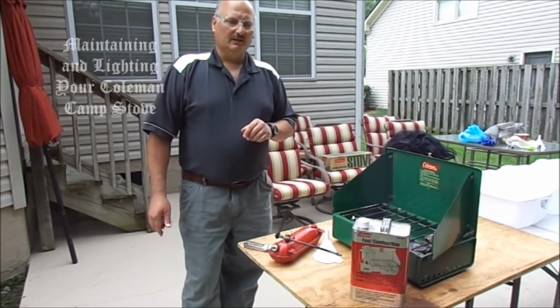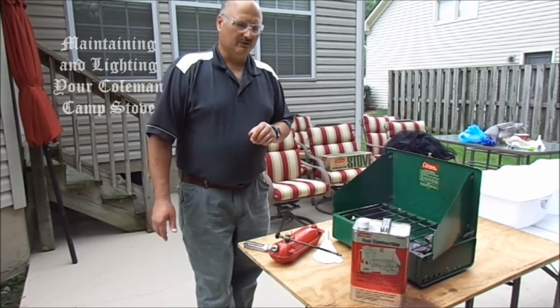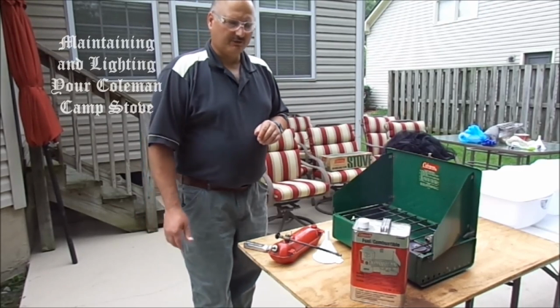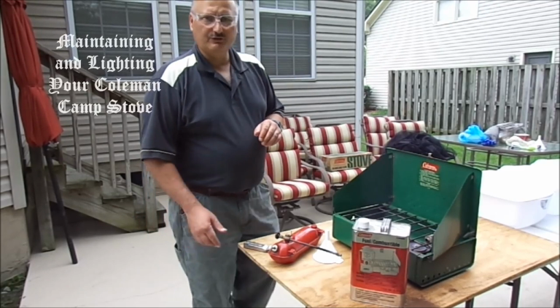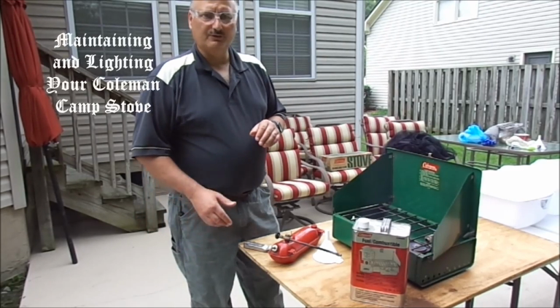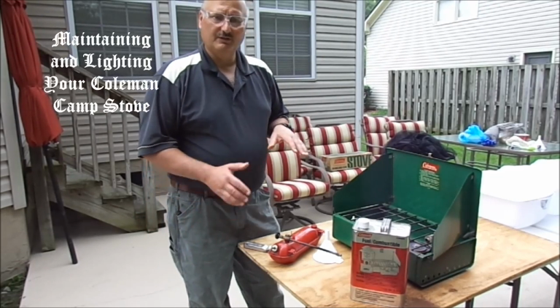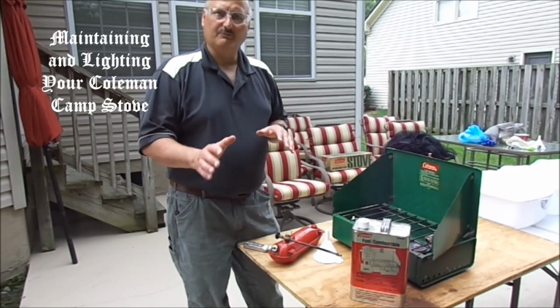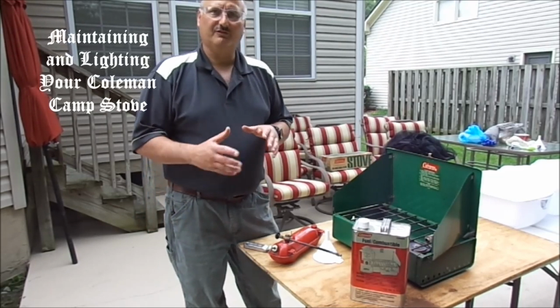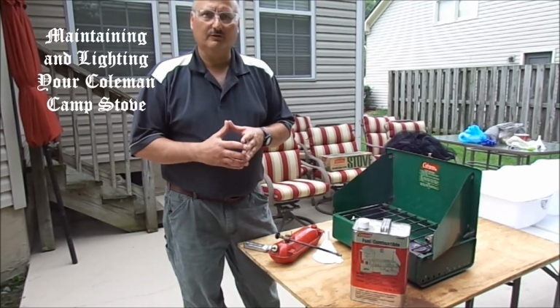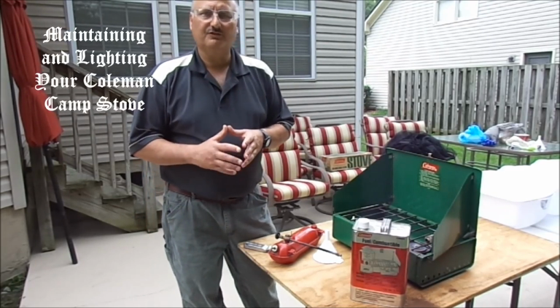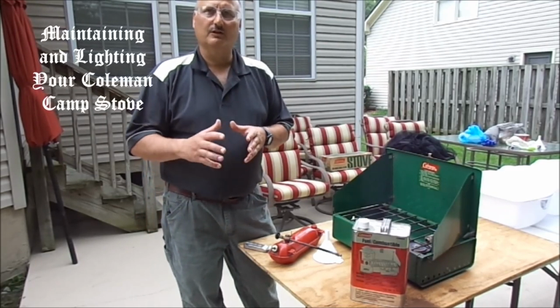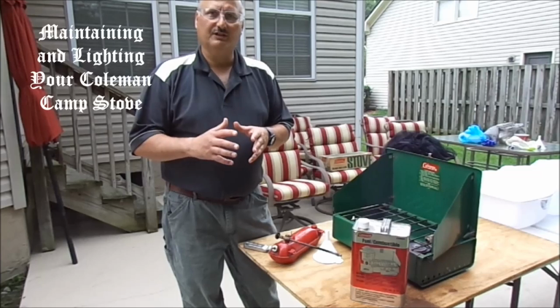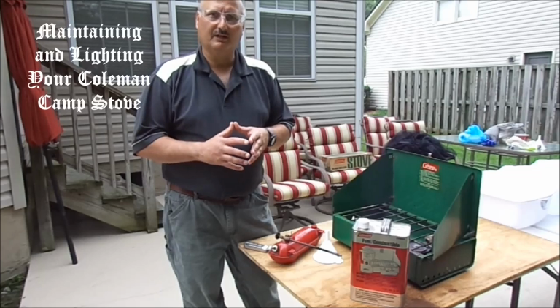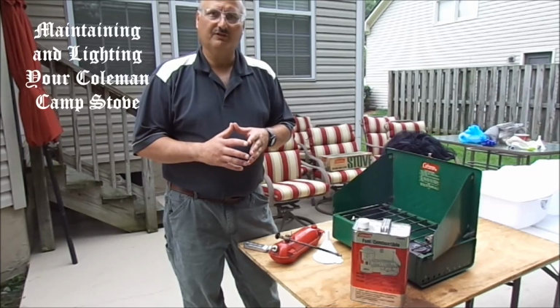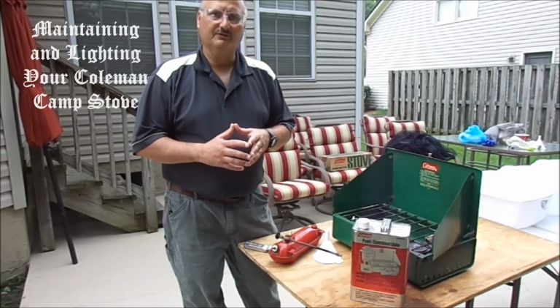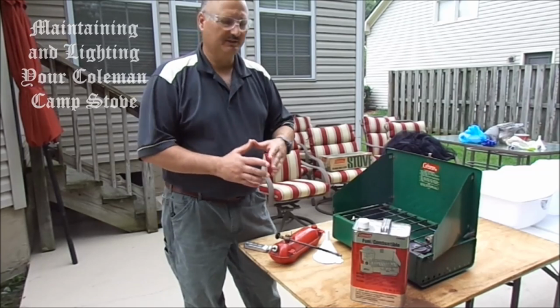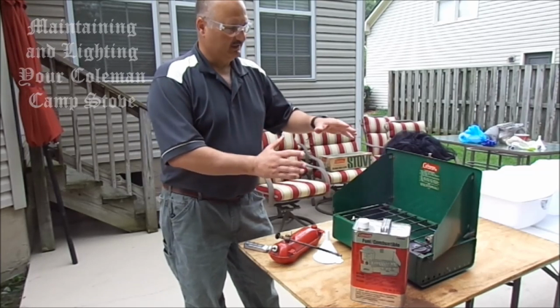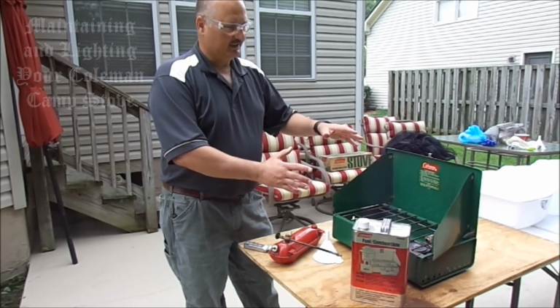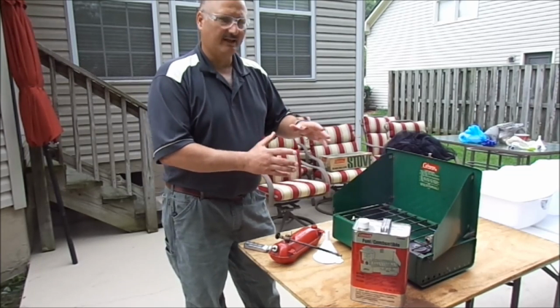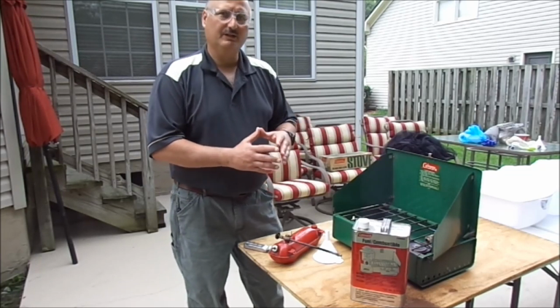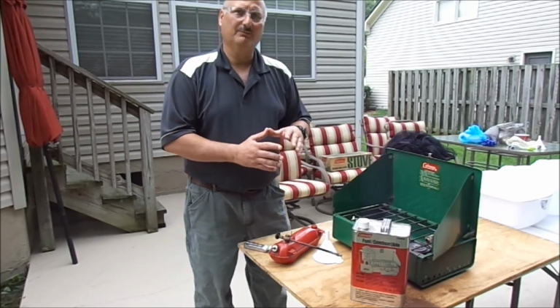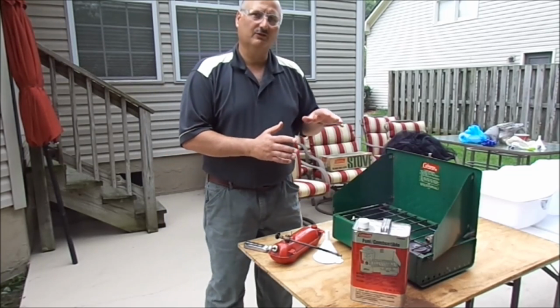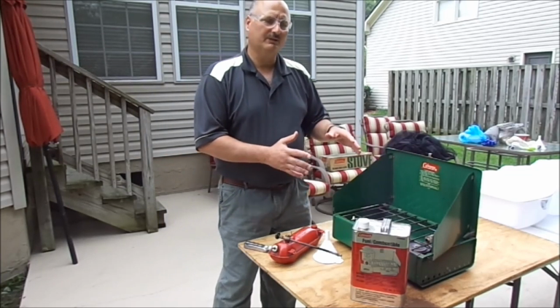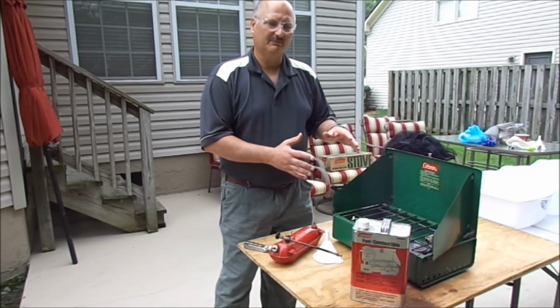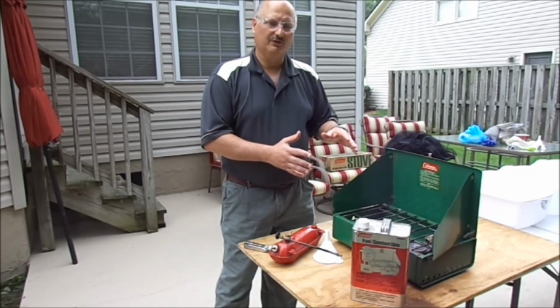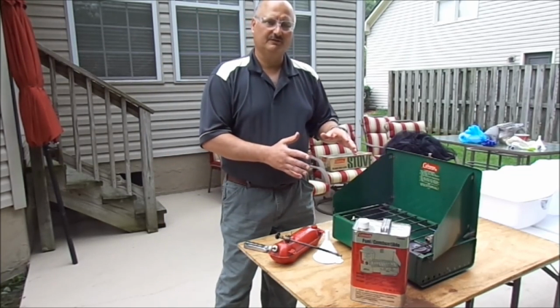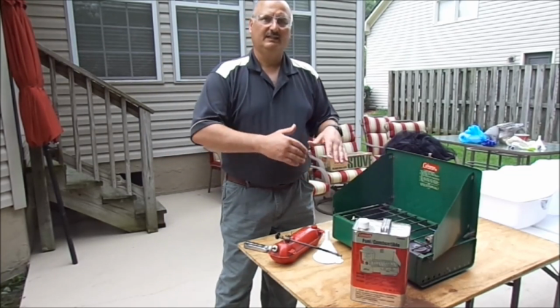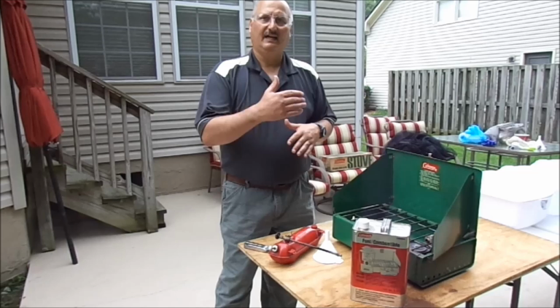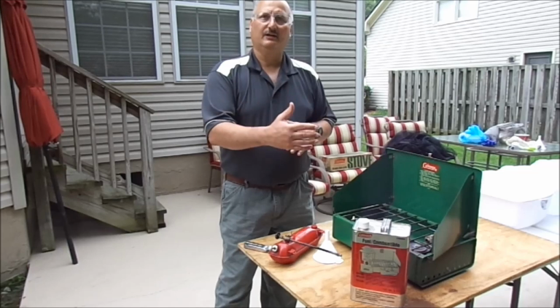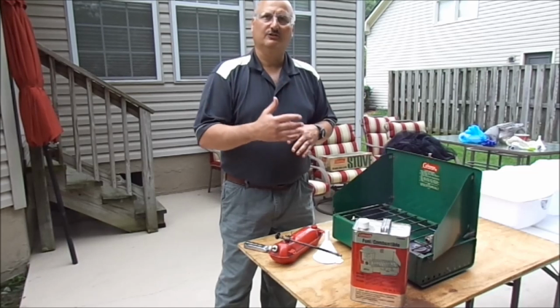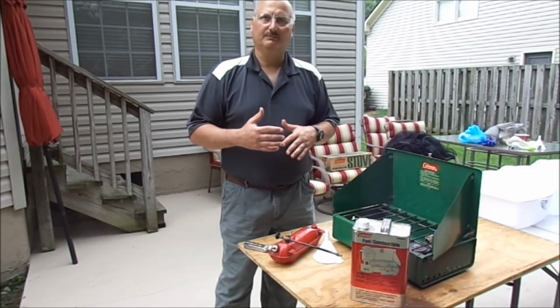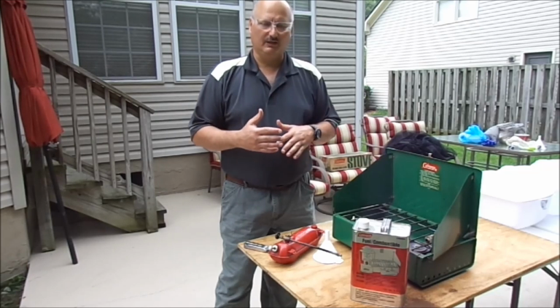Hello, fellow YouTubers. I'm Christopher Glossy at Glossy Enterprises LLC, and today we're going to talk about the Coleman camp stove and how you could cook a meal on it.